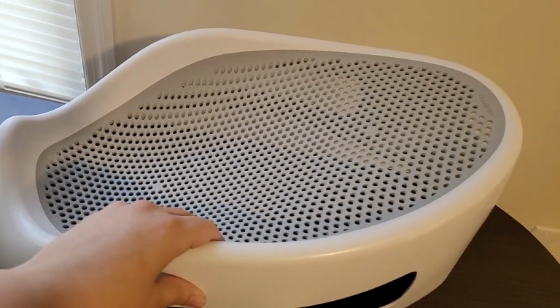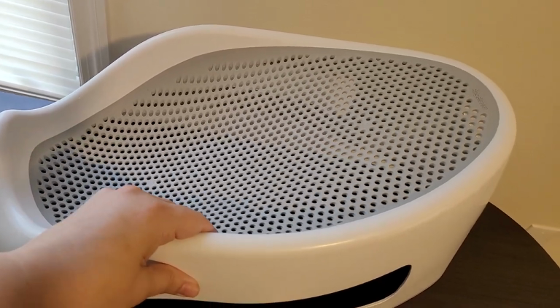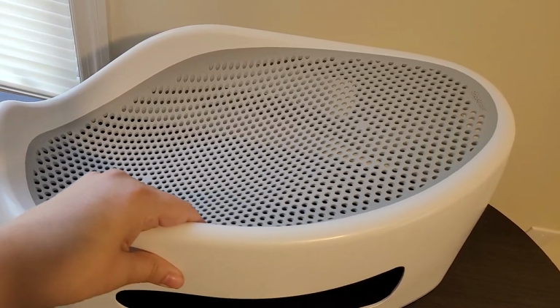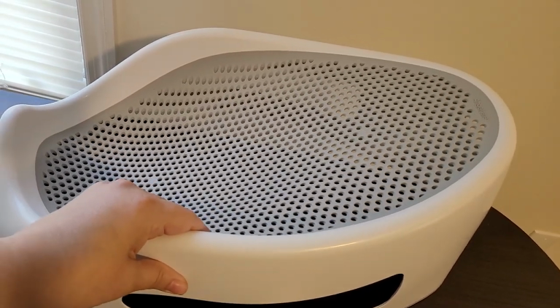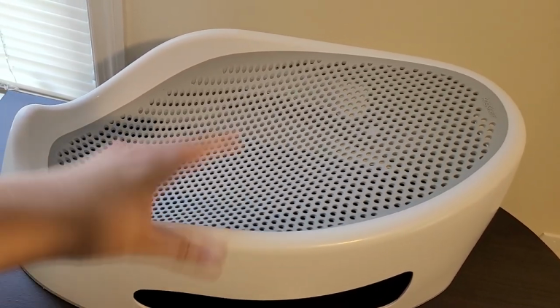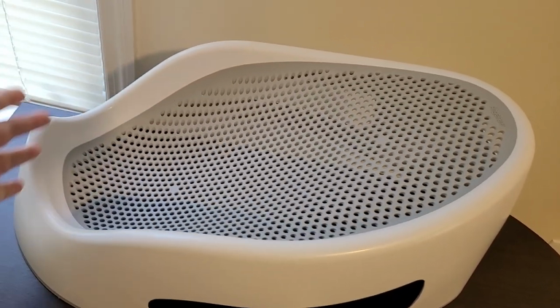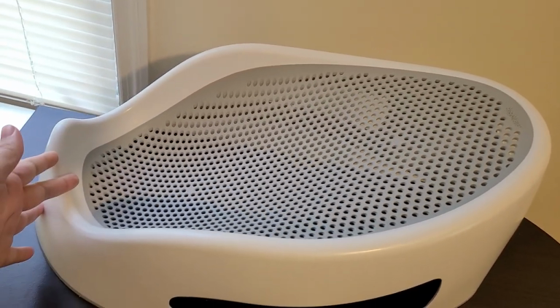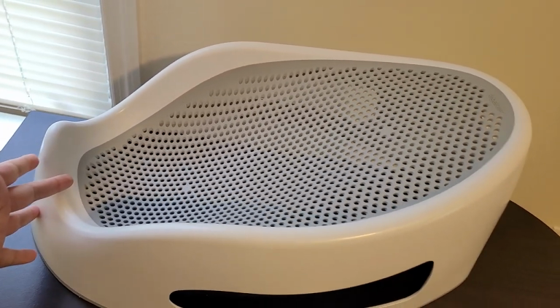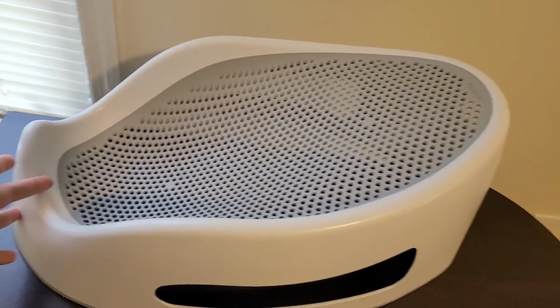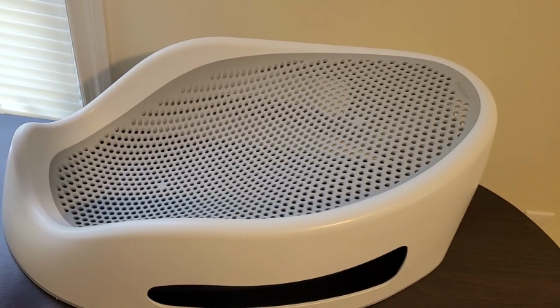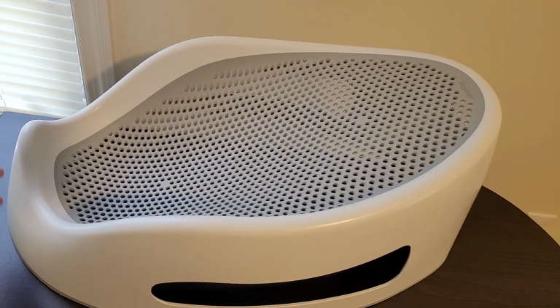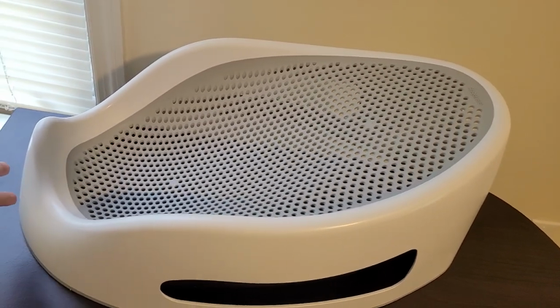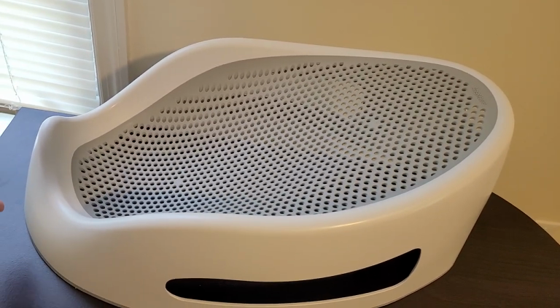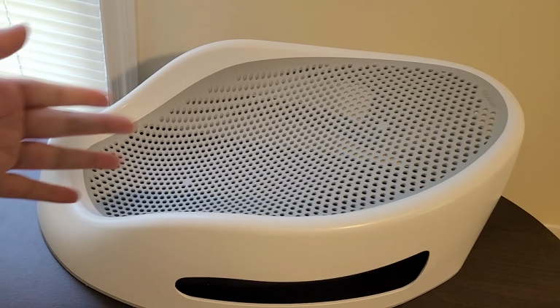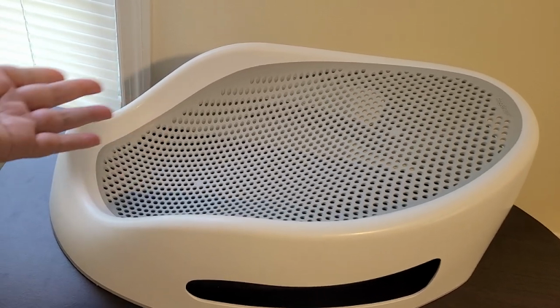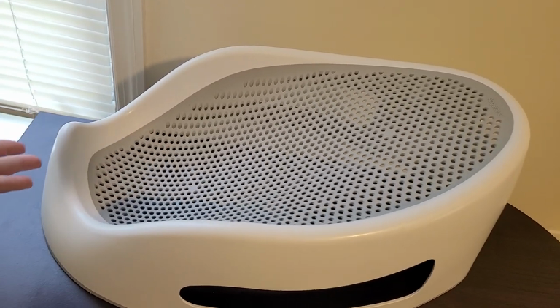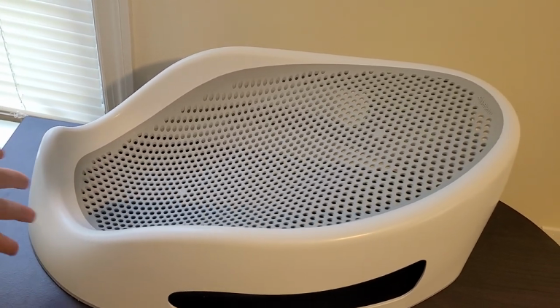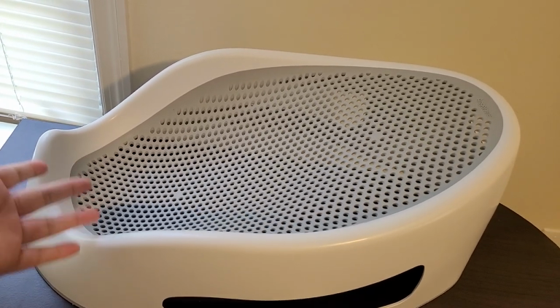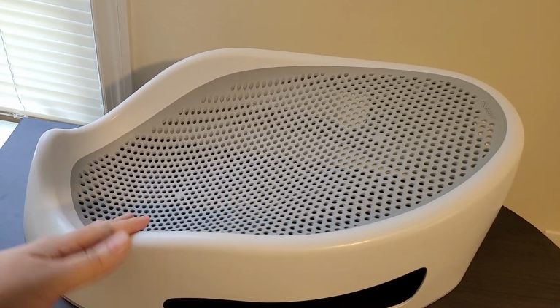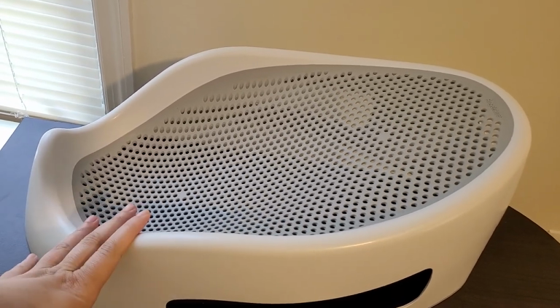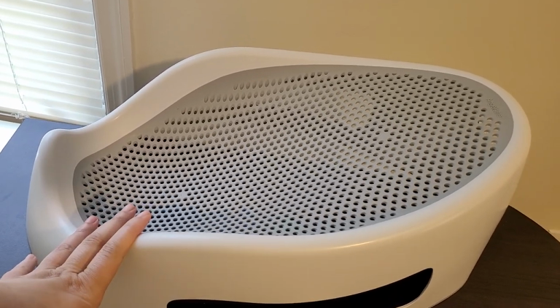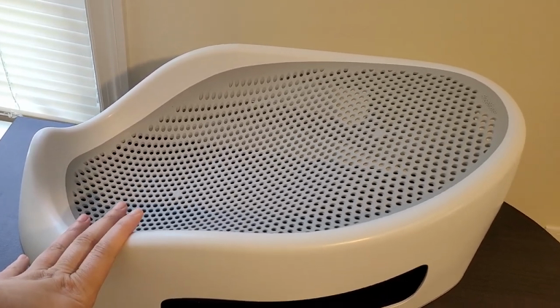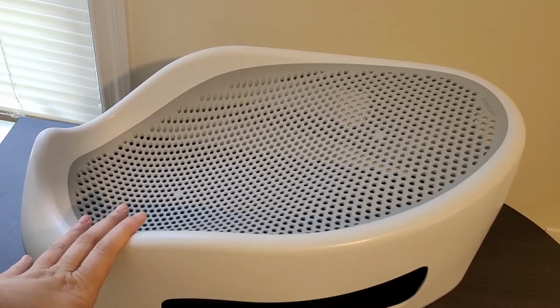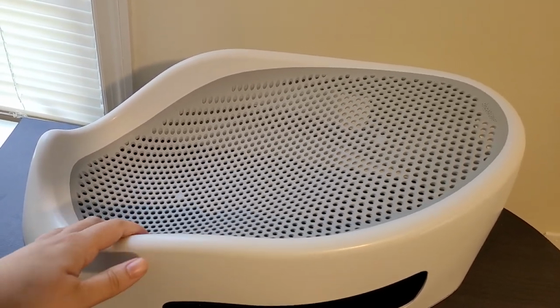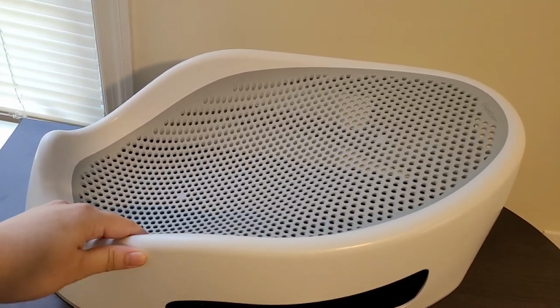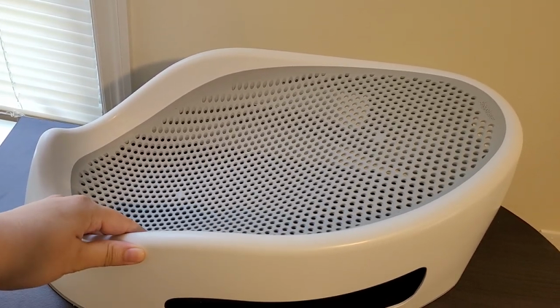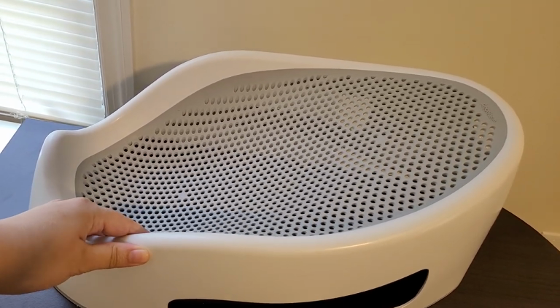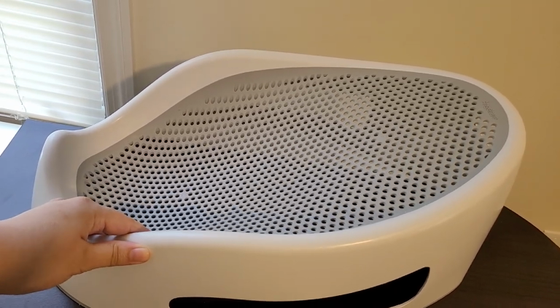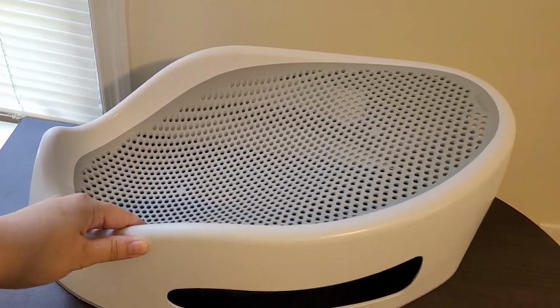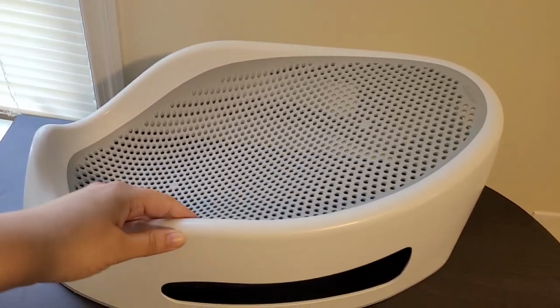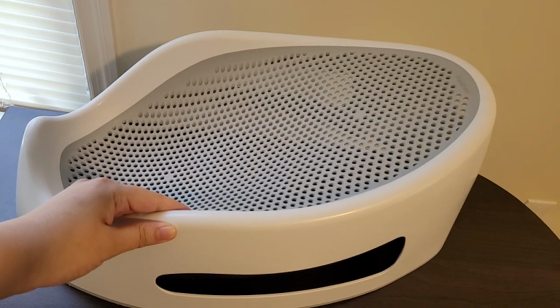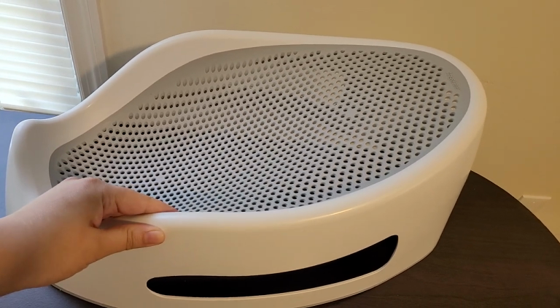It is one of my favorite items to use. I use it all the time. It's very easy to clean, and it does hold up to 20 pounds, which is great.